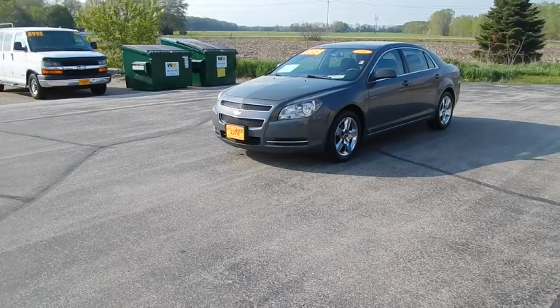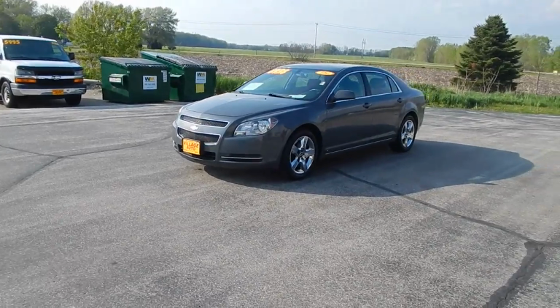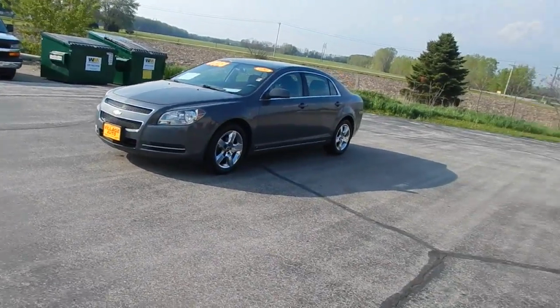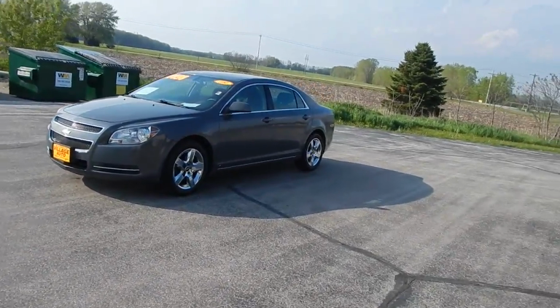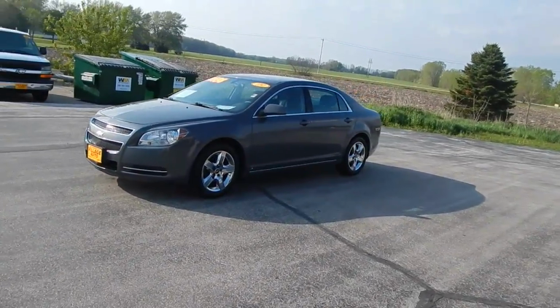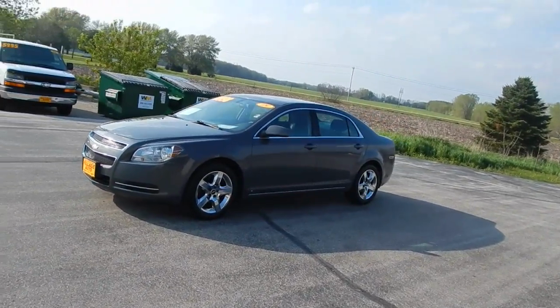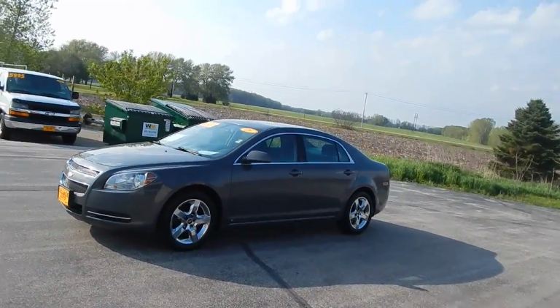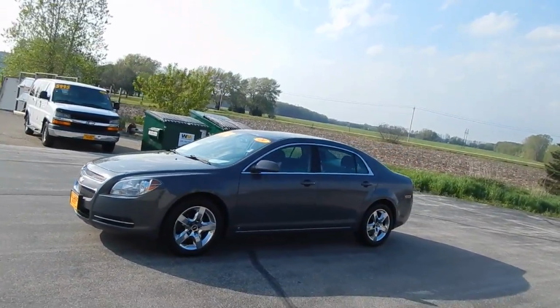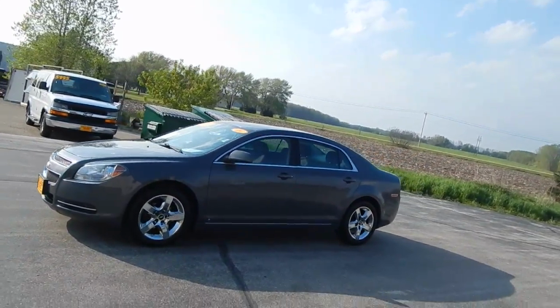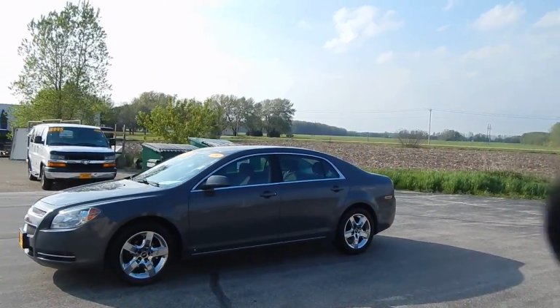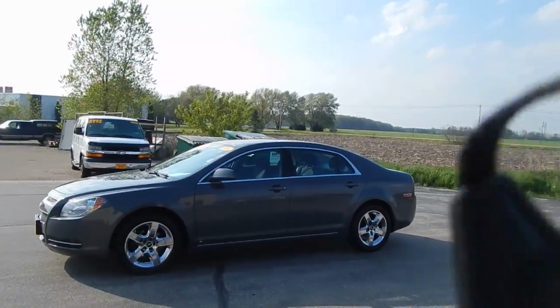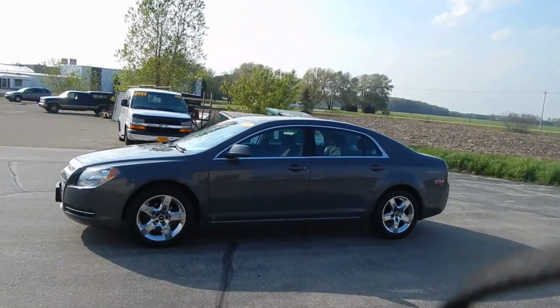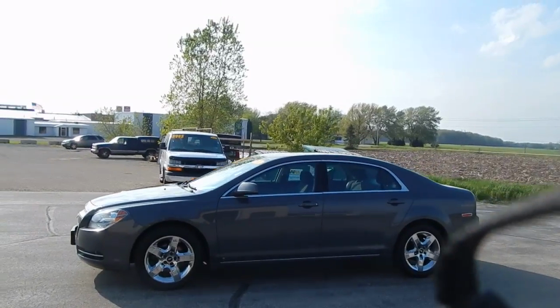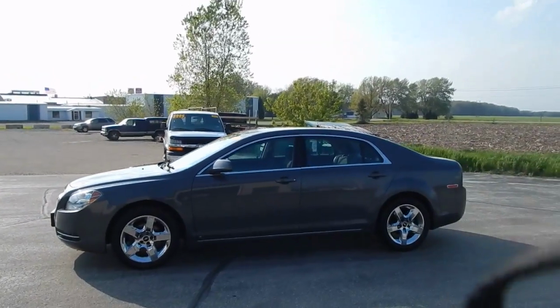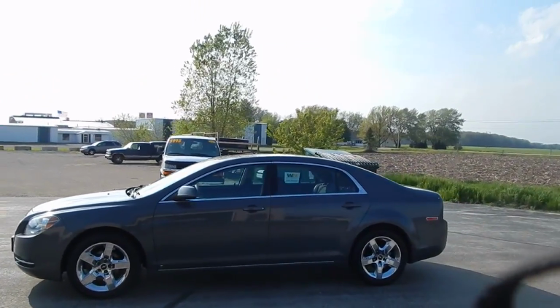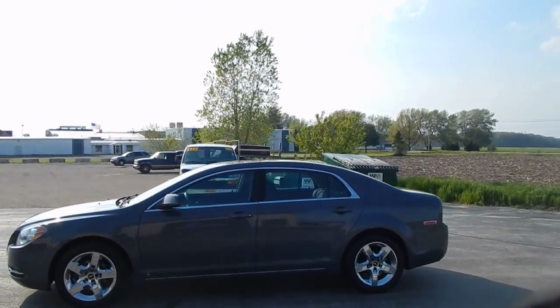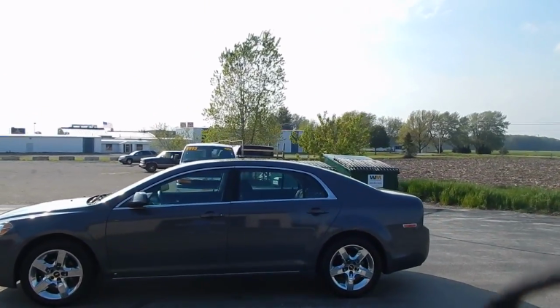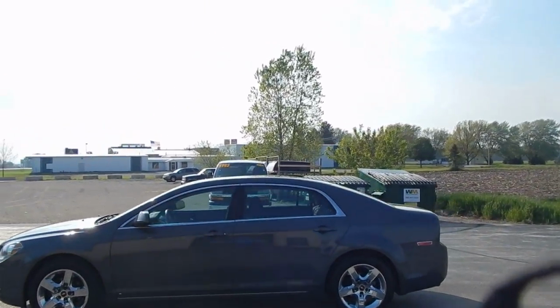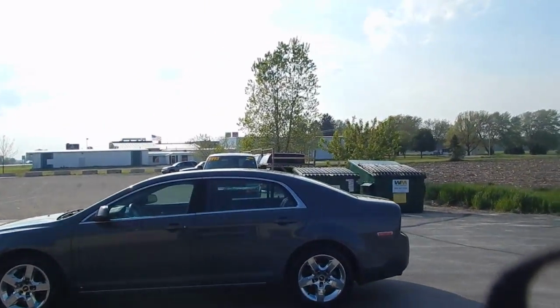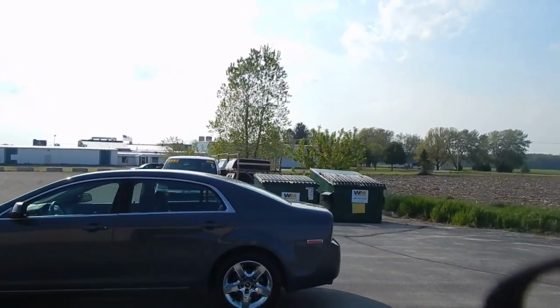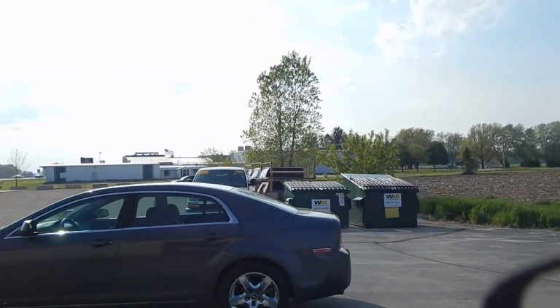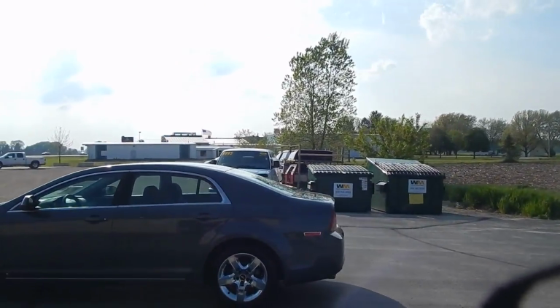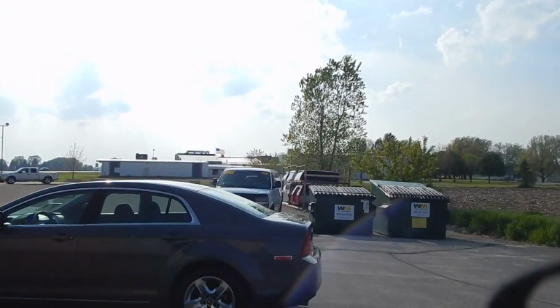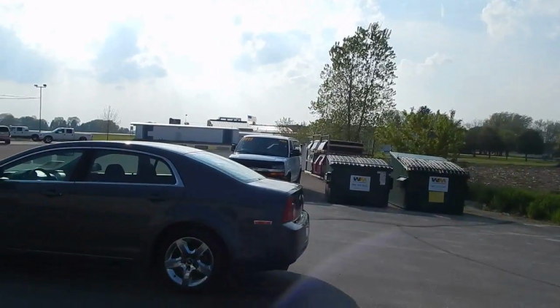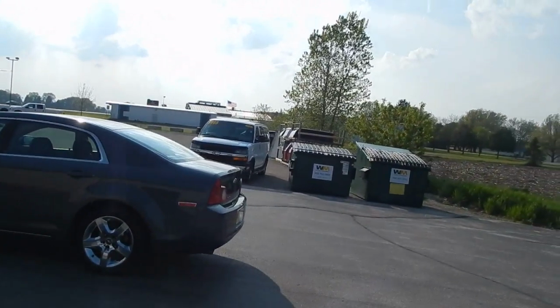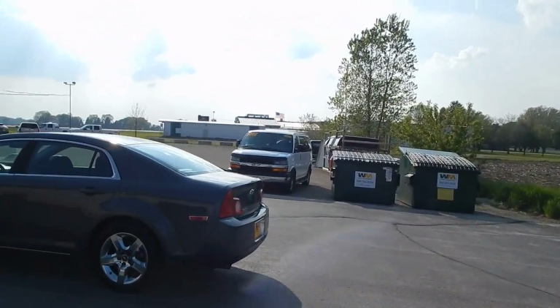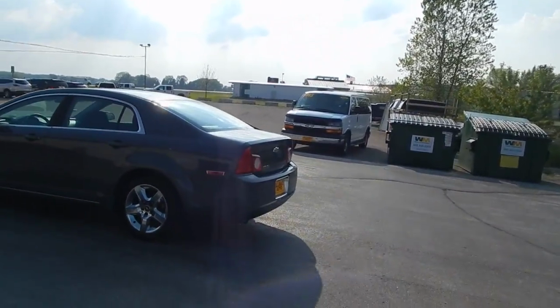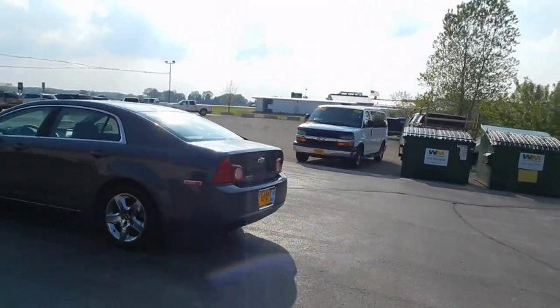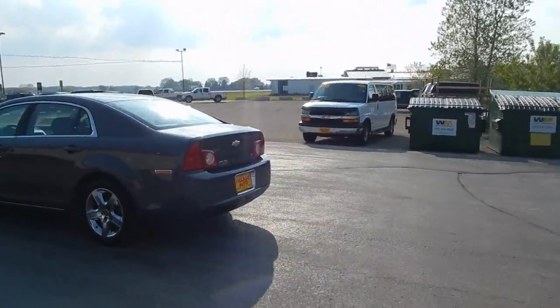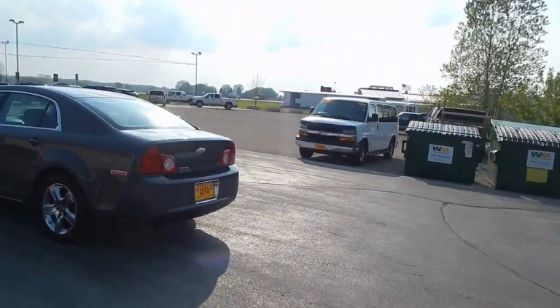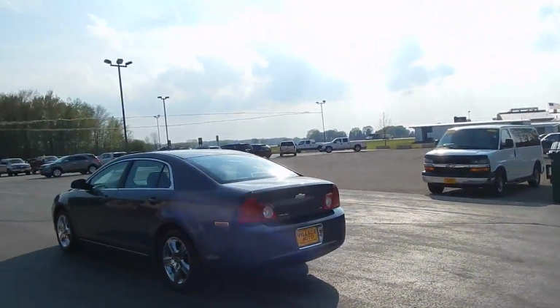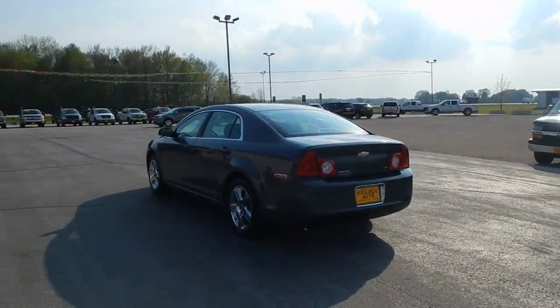This is Bill Giles' 2009 Chevy Malibu four-door sedan. Just a good-looking car. Body's clean. Good-looking tires. Chrome wheels. LT package.